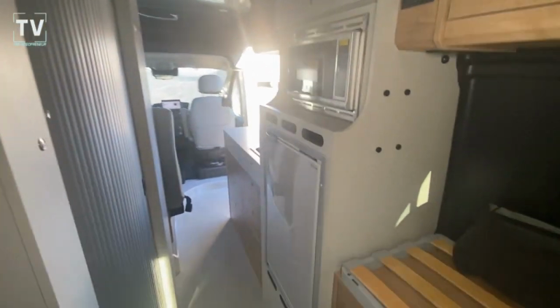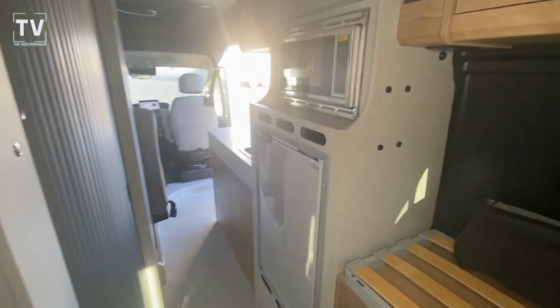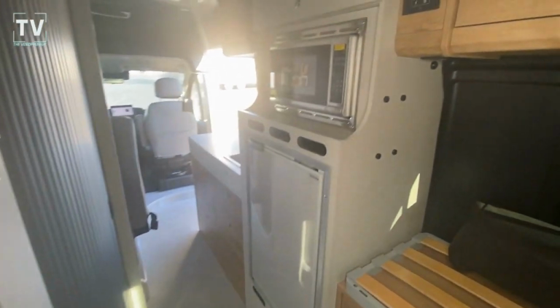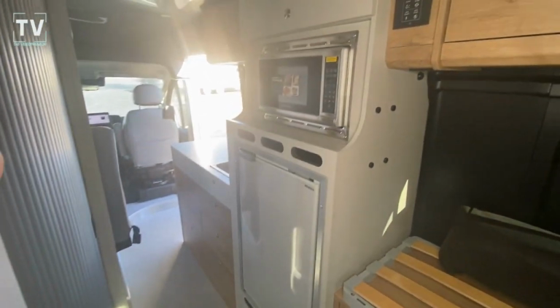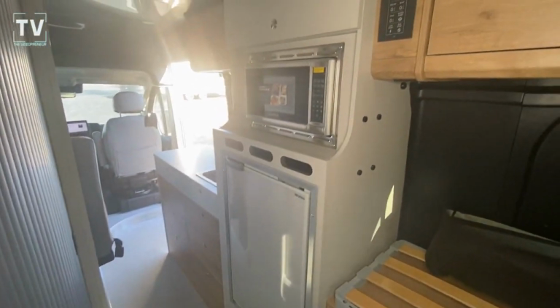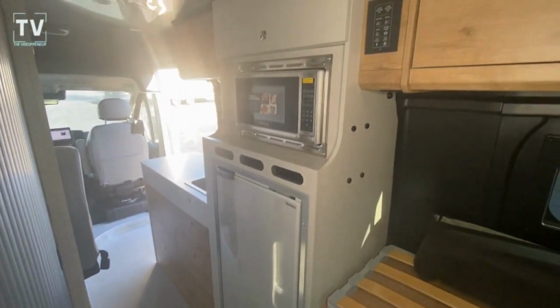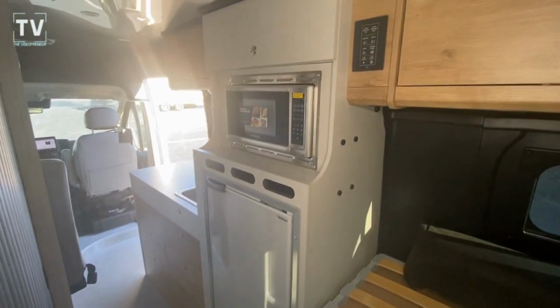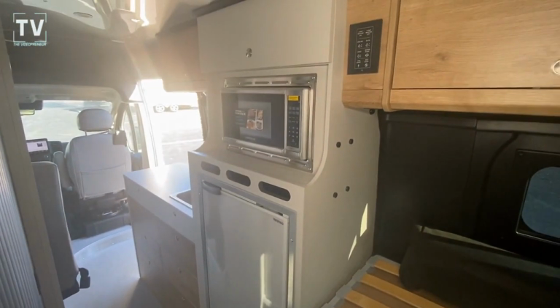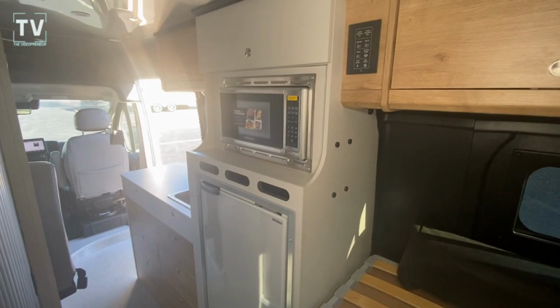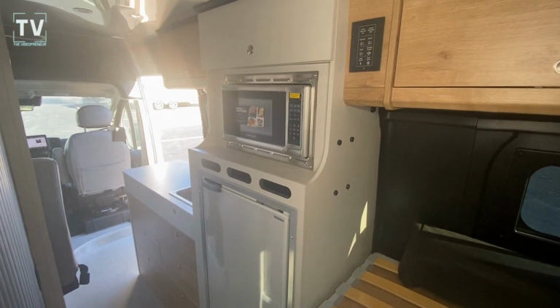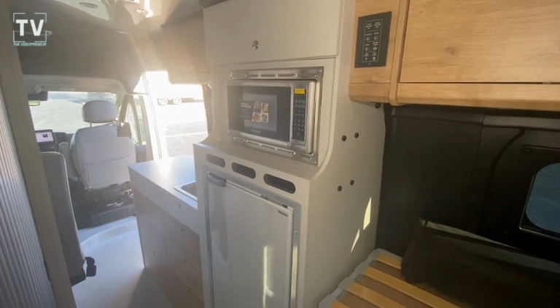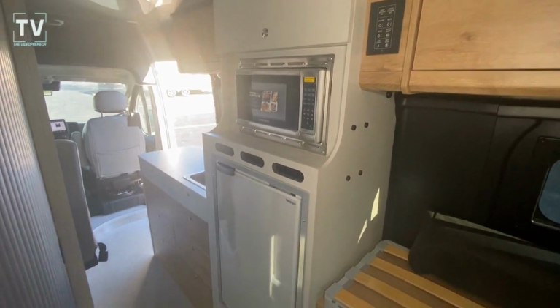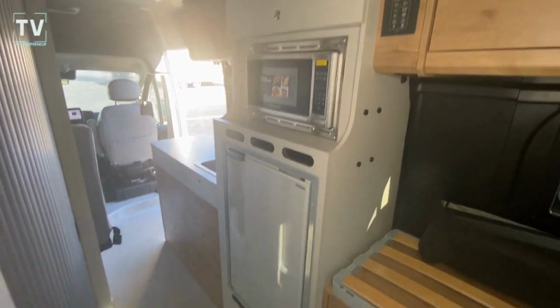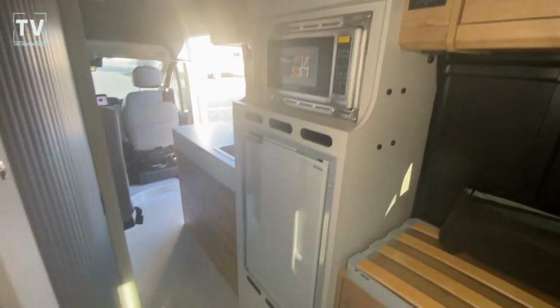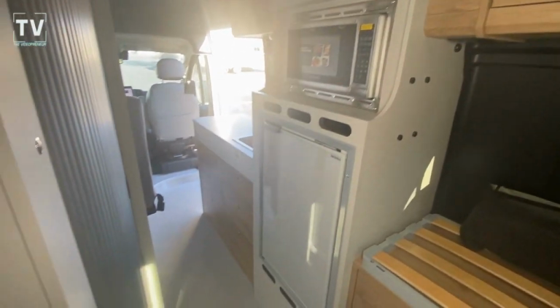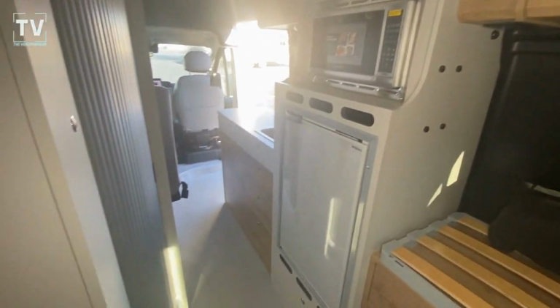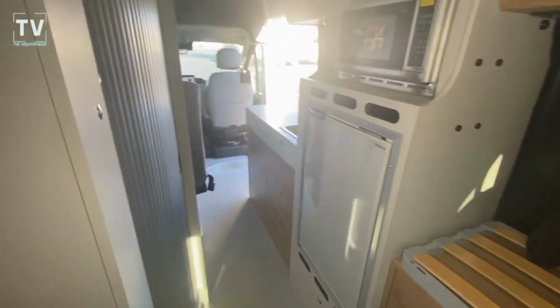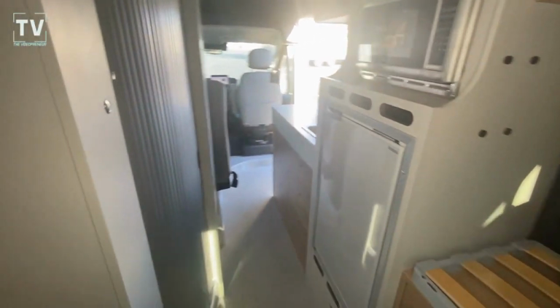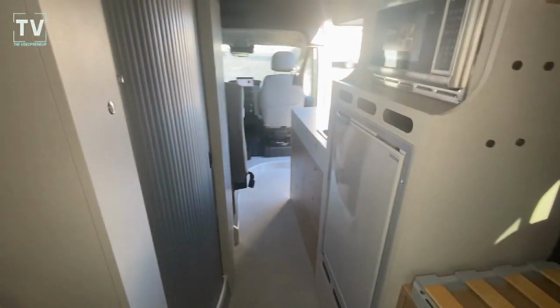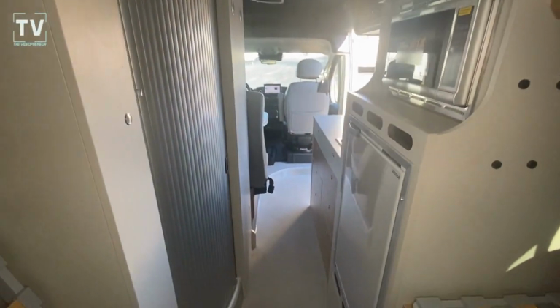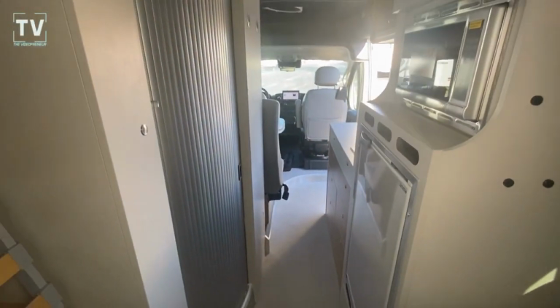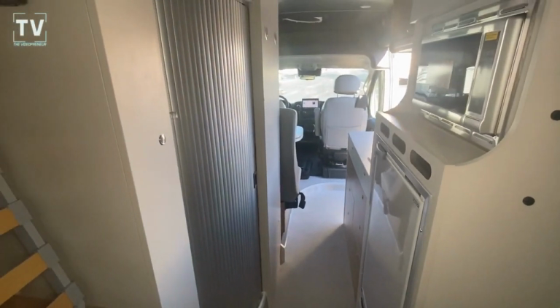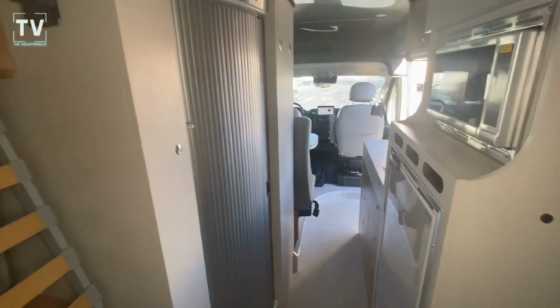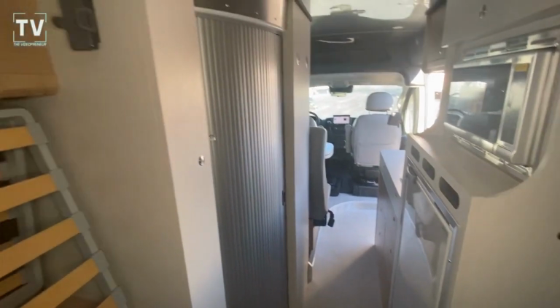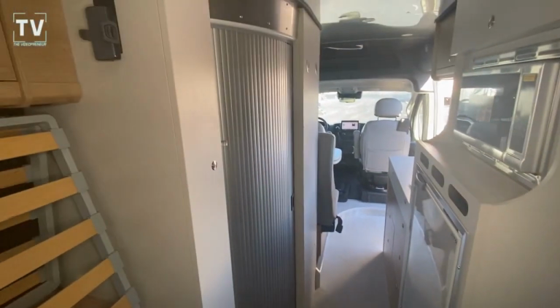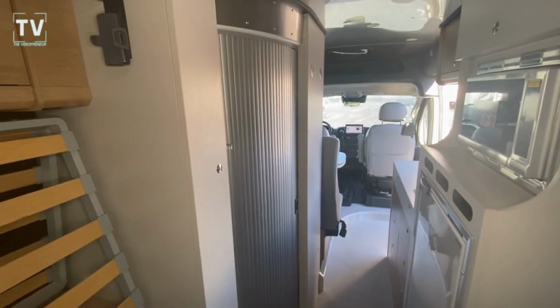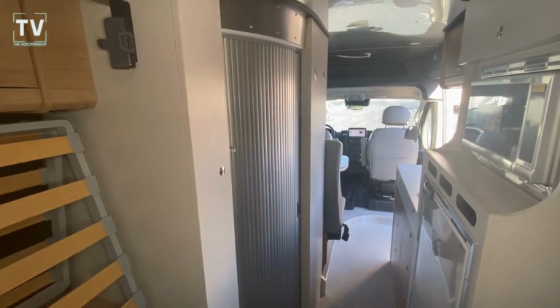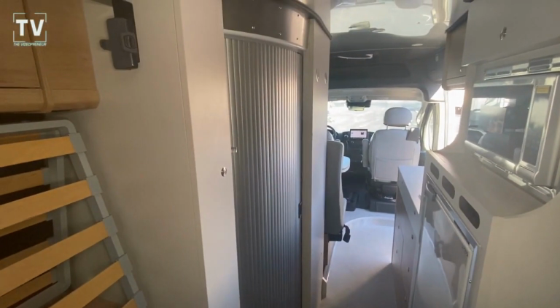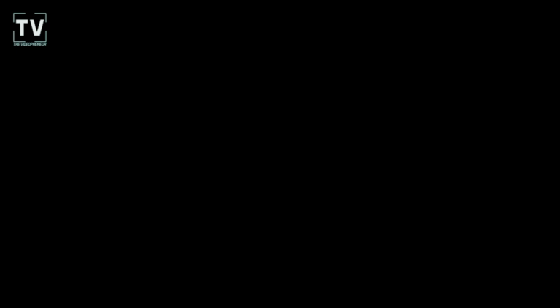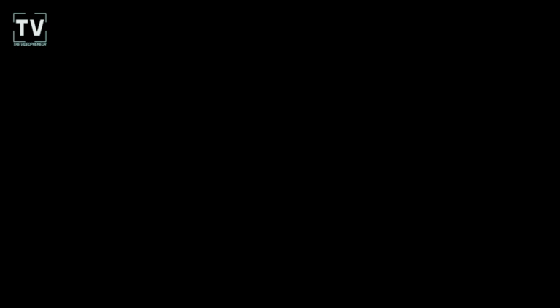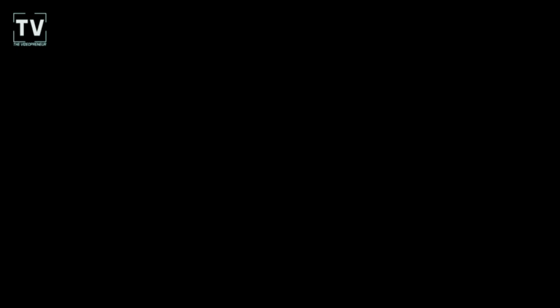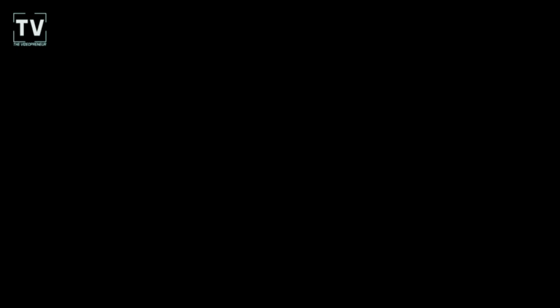Leave a comment below — what are your thoughts on this new model by Airstream? Appreciate the support. Give us a thumbs up and leave your questions below.